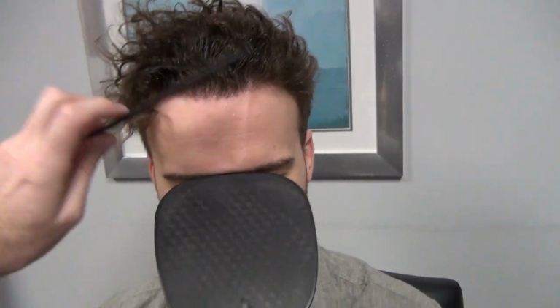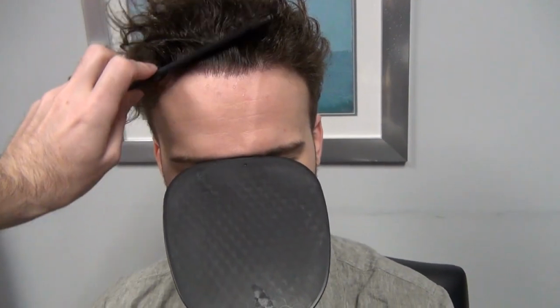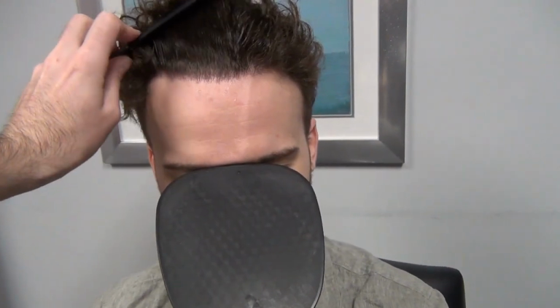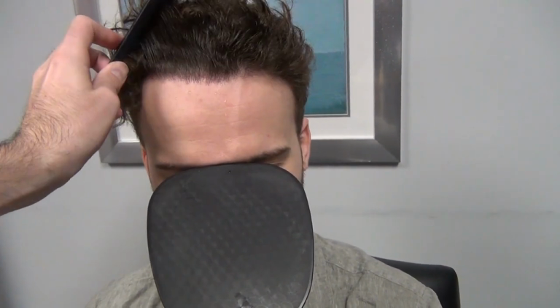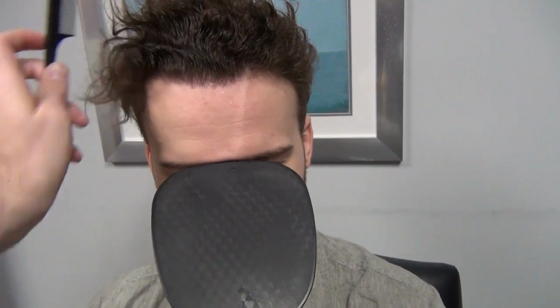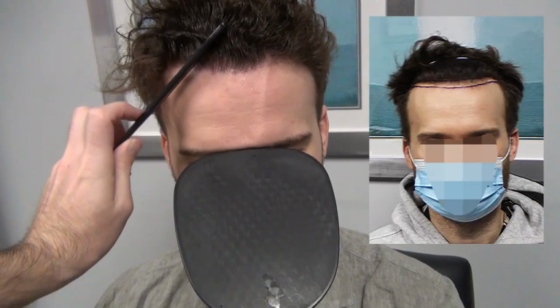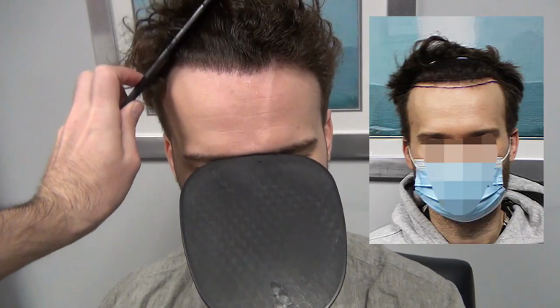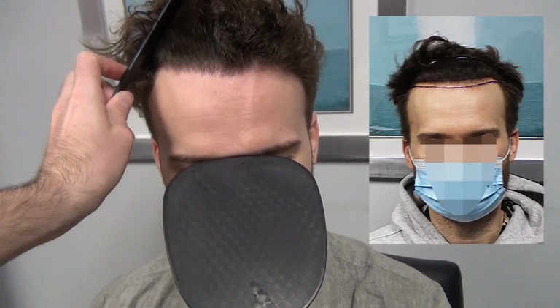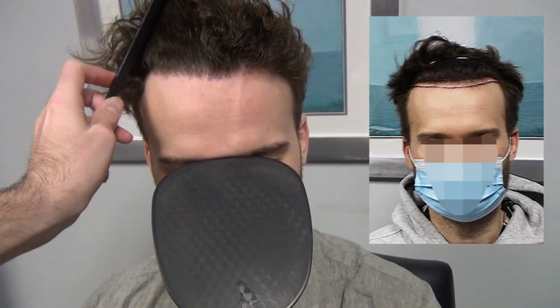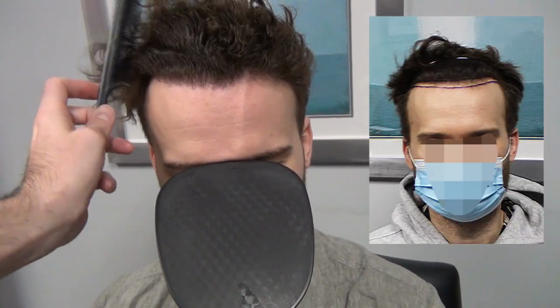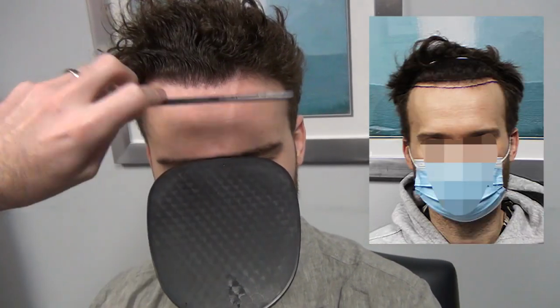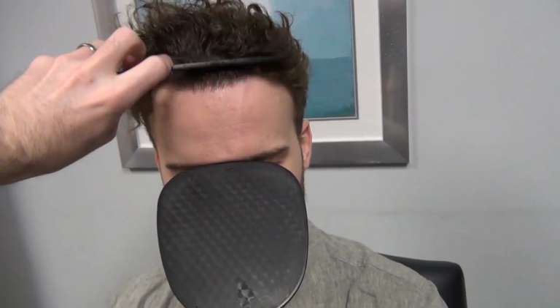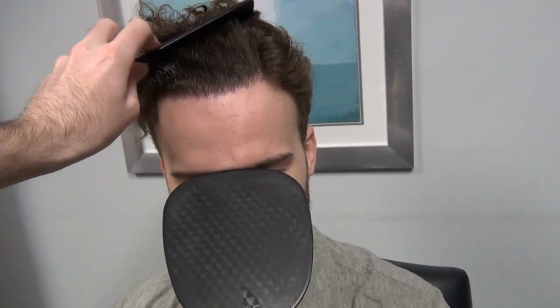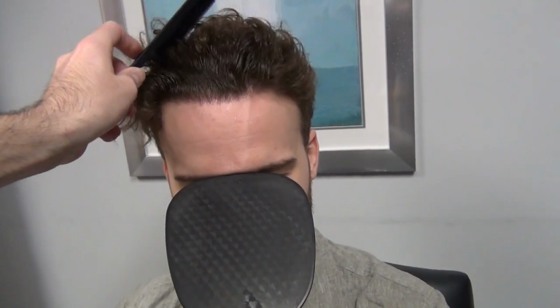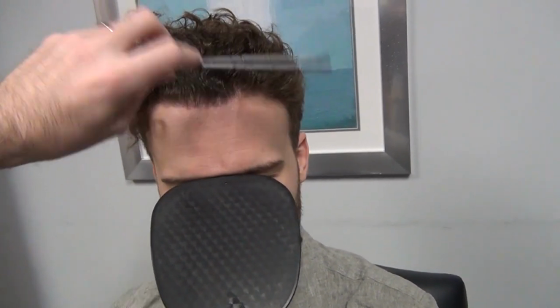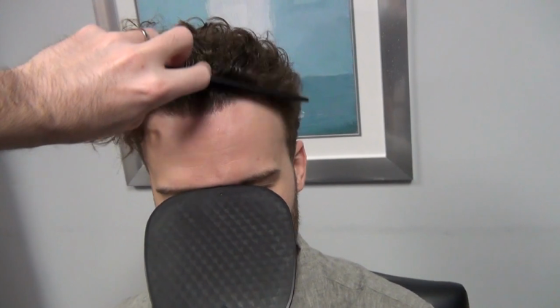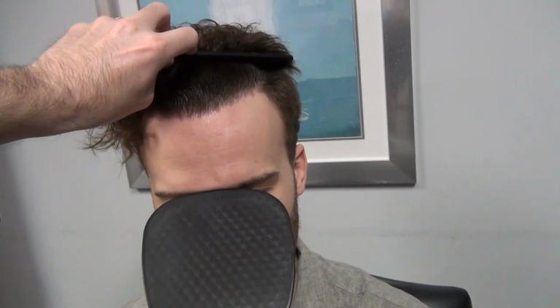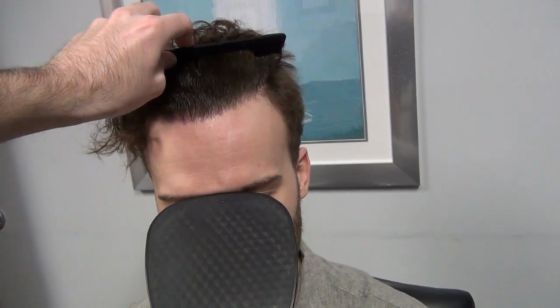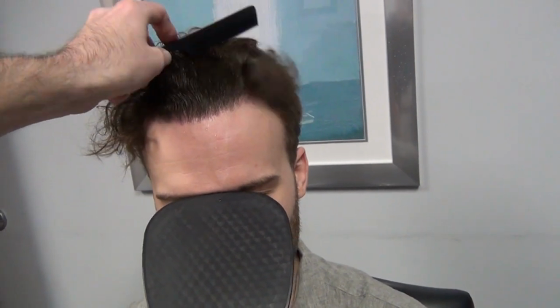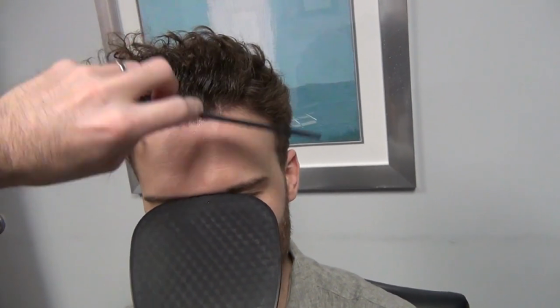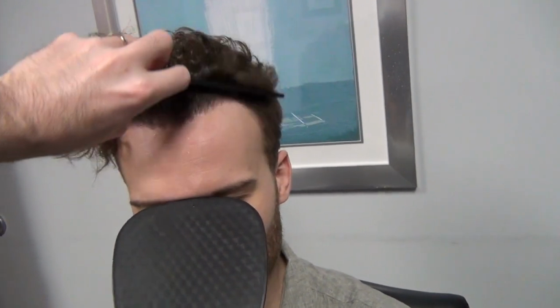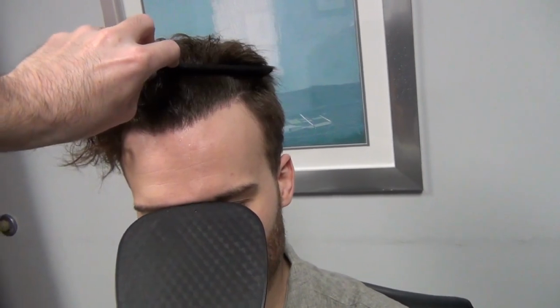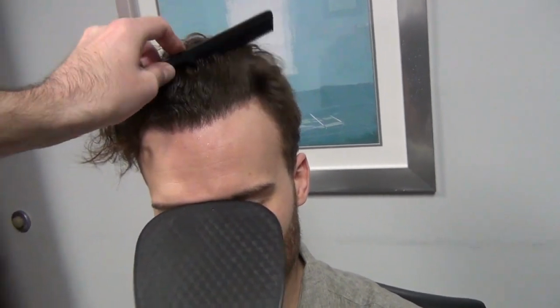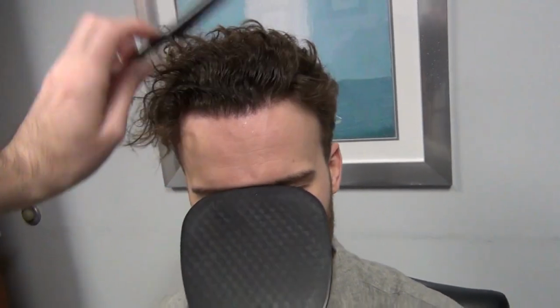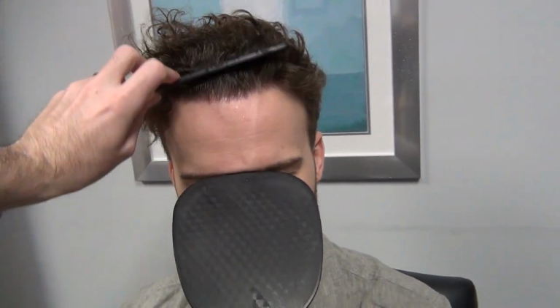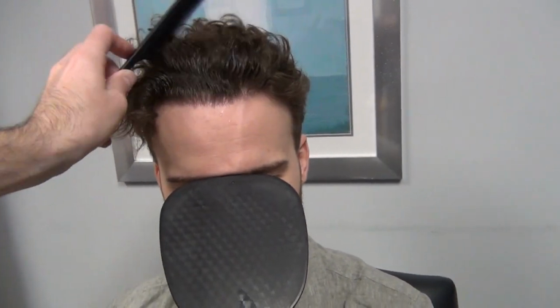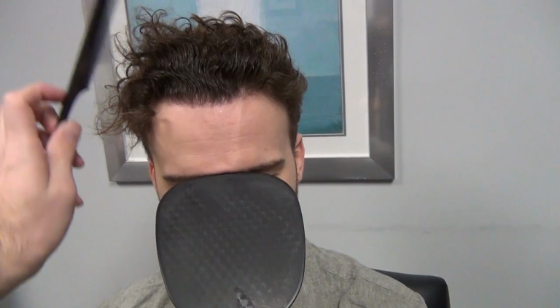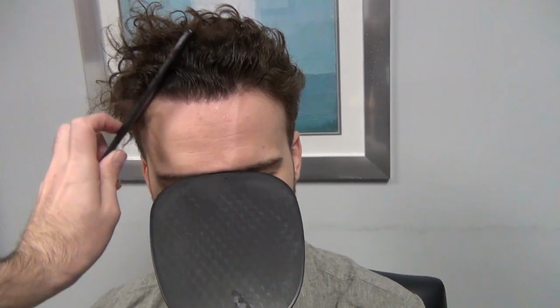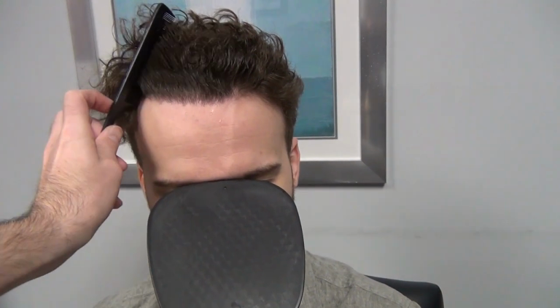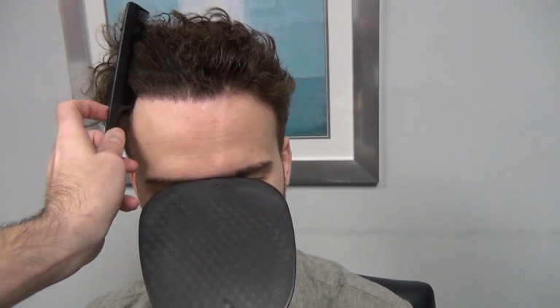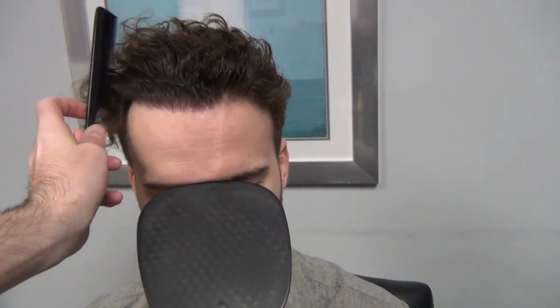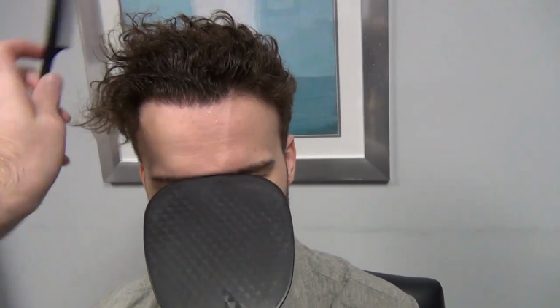Here we go. This is with a little bit of water sprayed into it — a good frontal comparison. As you can see, just fantastic. I think if you saw this guy out on the street, you would just think he had a great head of hair, or you'd think nothing of it because it just looks like he has good hair.